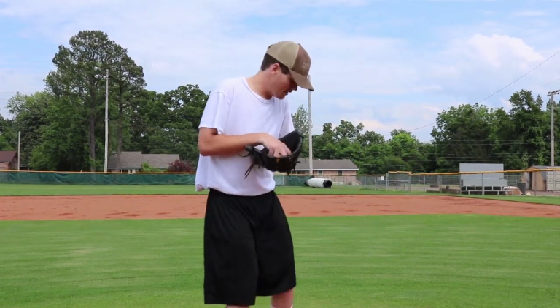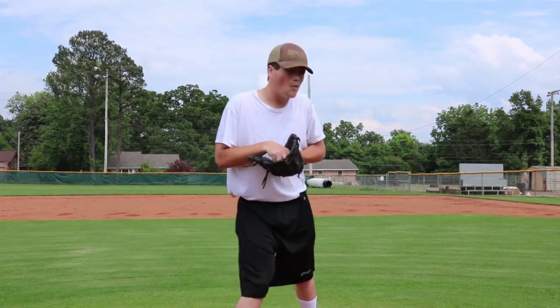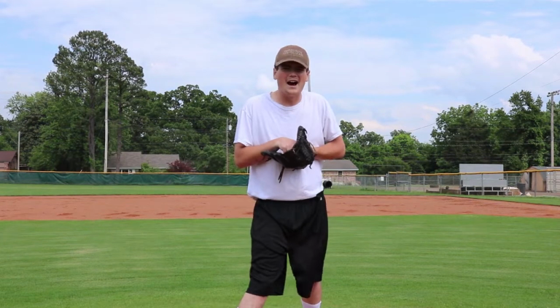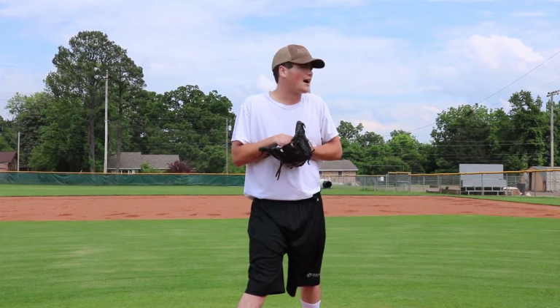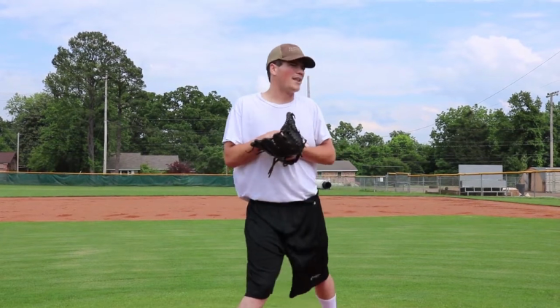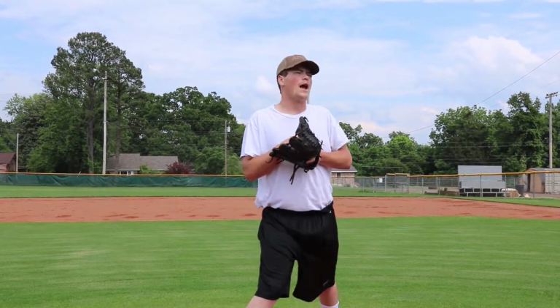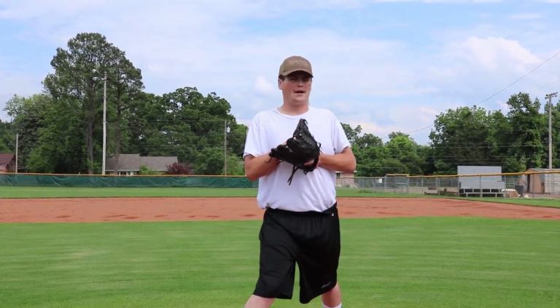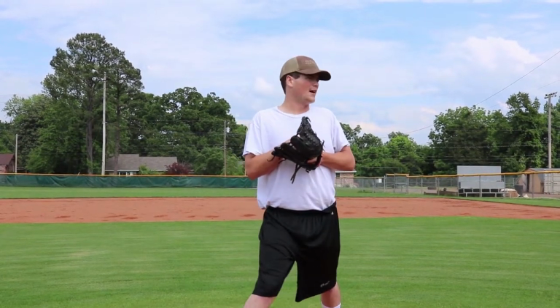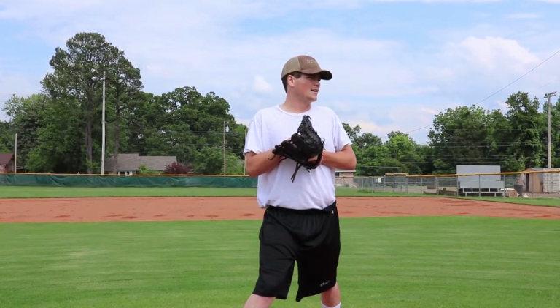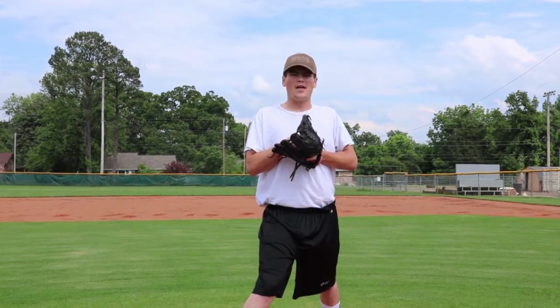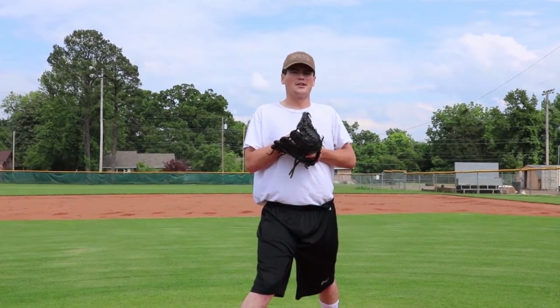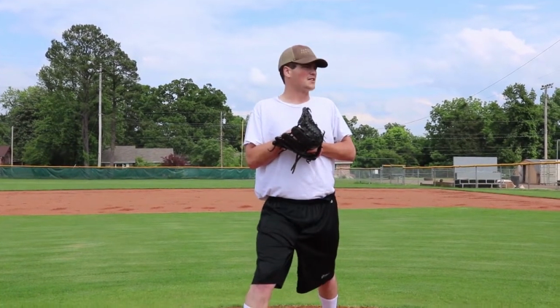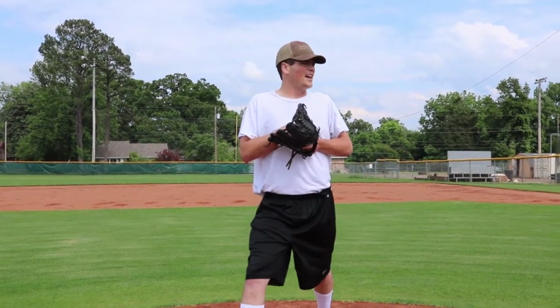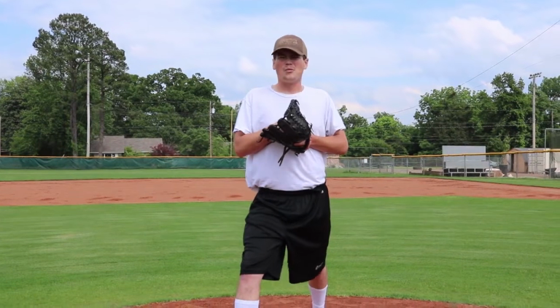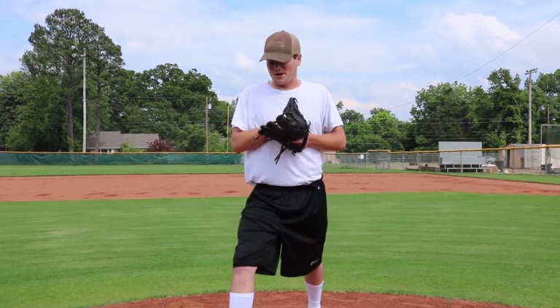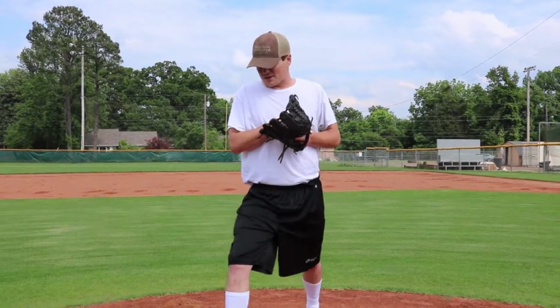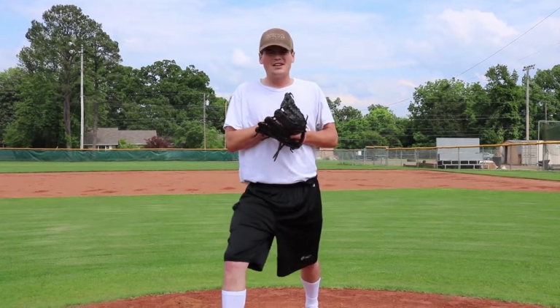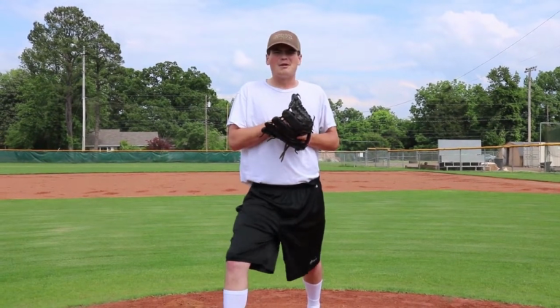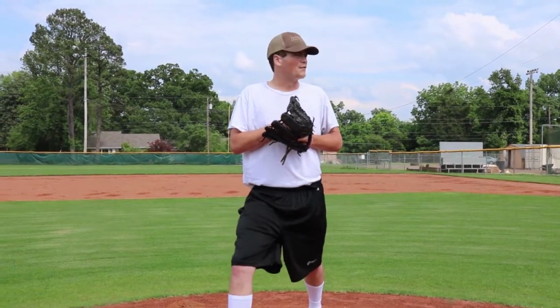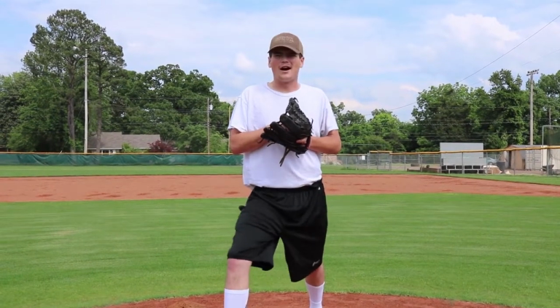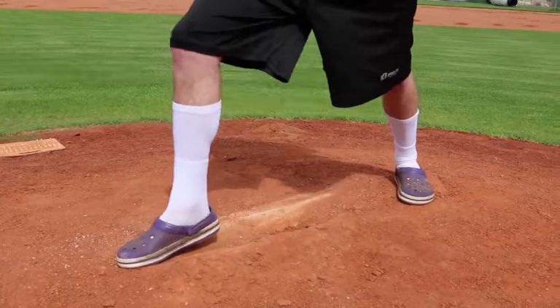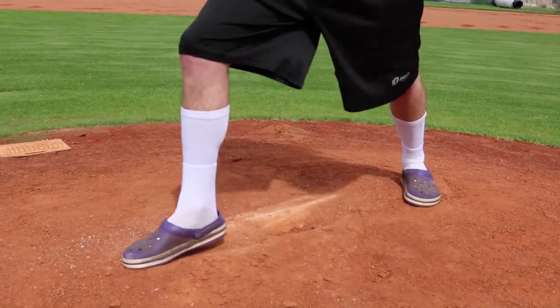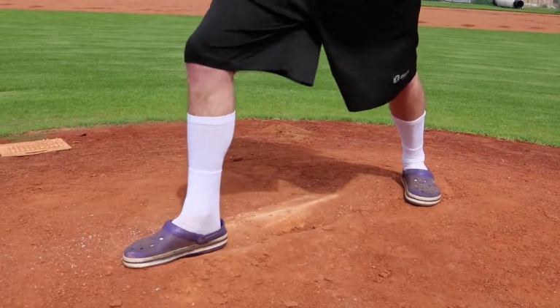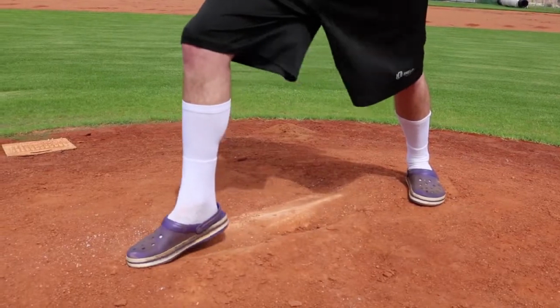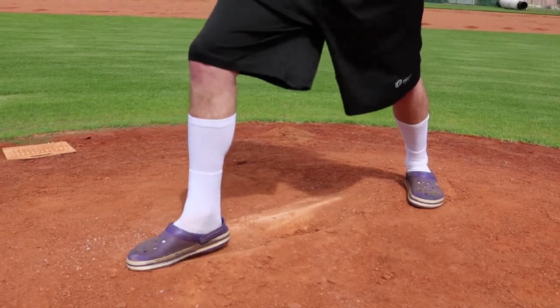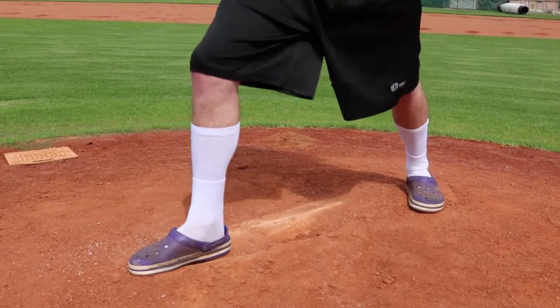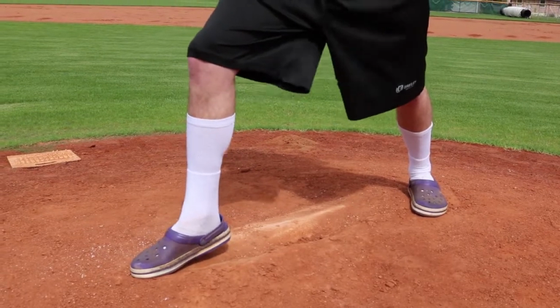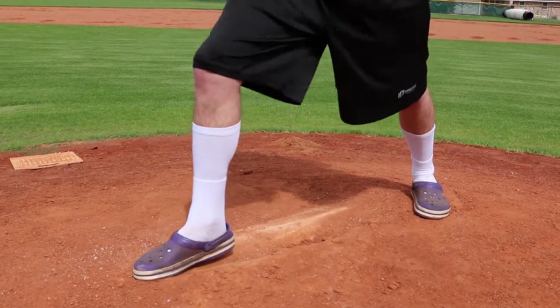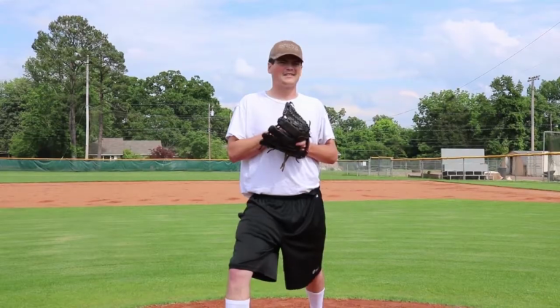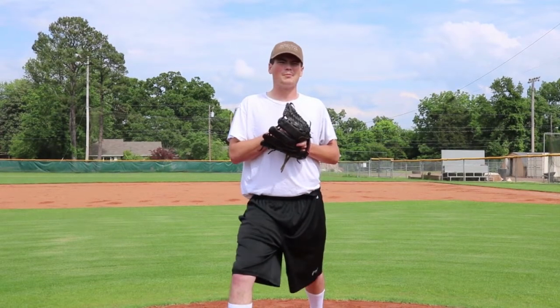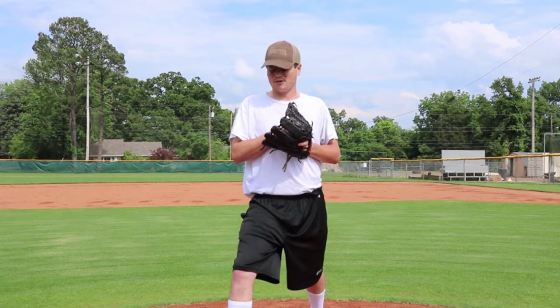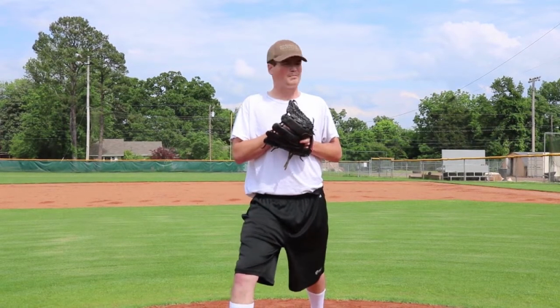And then you're going to come way out here — I mean like way out here. Let them know that you're serious. And then when you're up there, you just got to pump your foot. Pump that foot real good, get a lot of power behind it. That's where all your power comes from — it's from this pump.